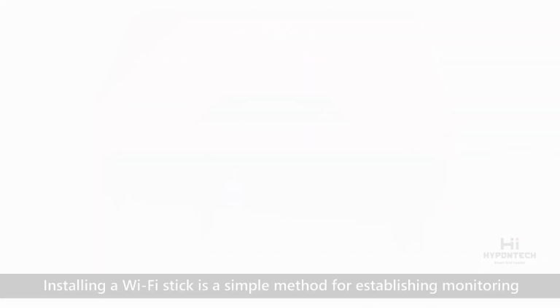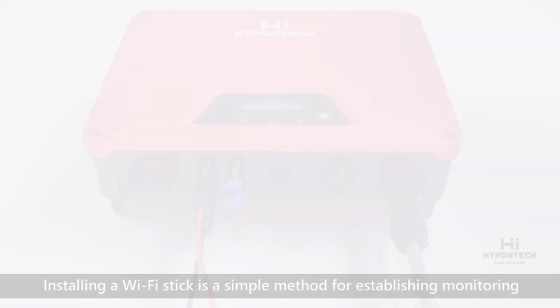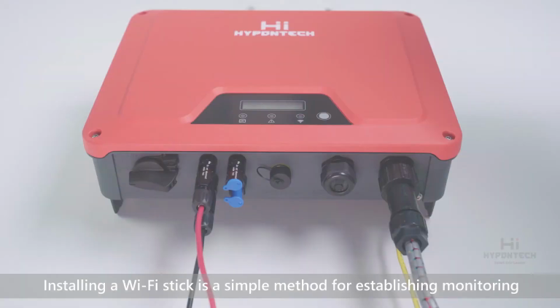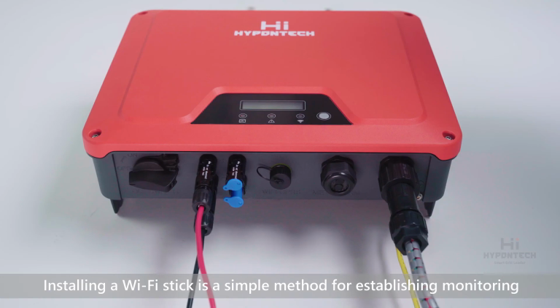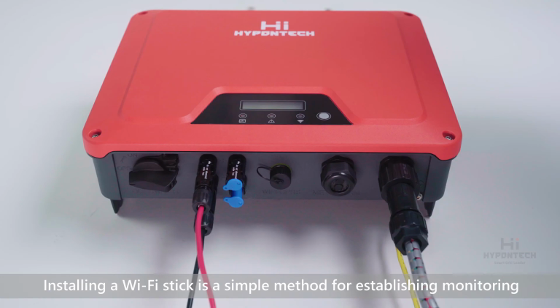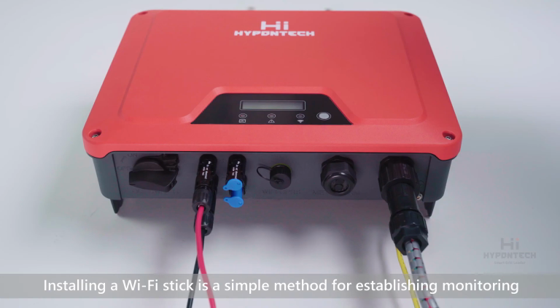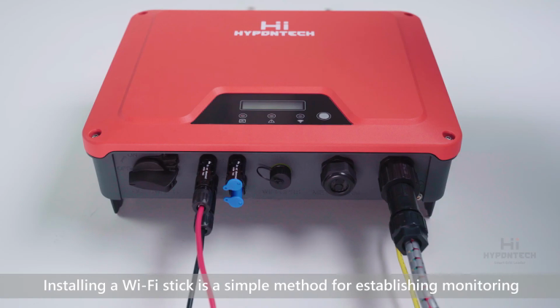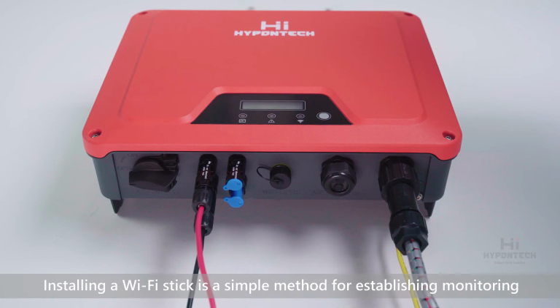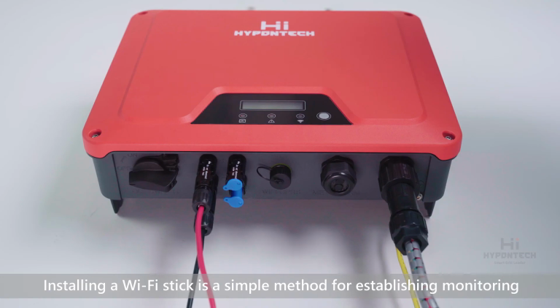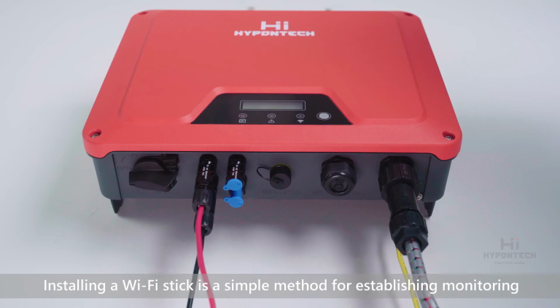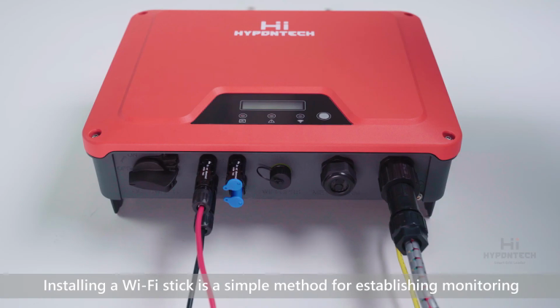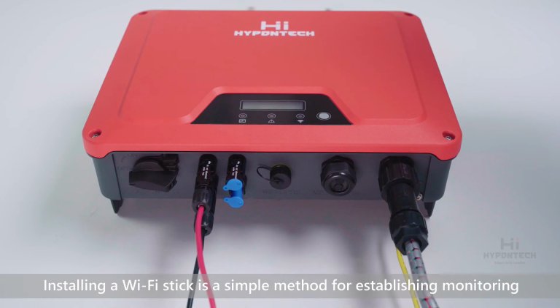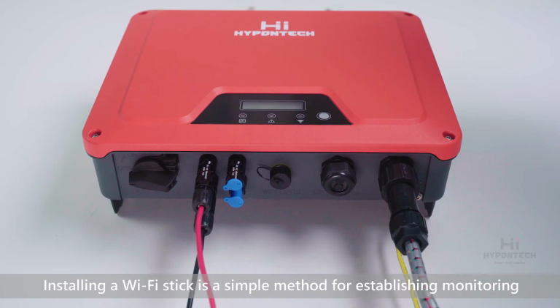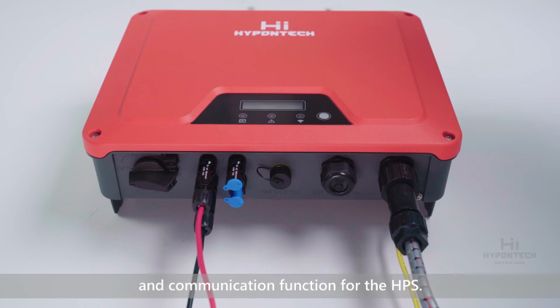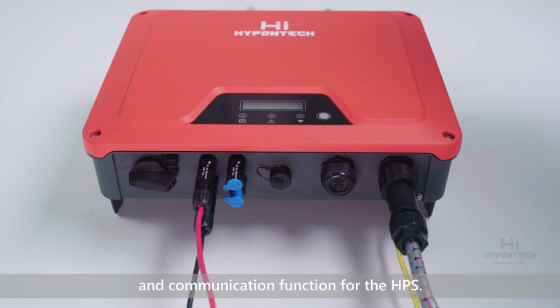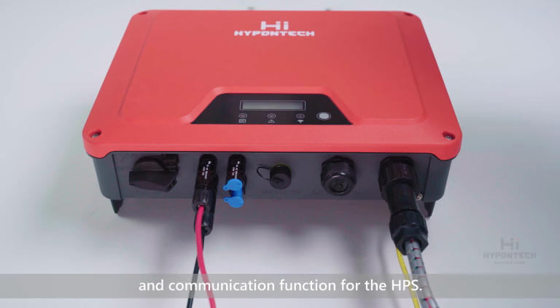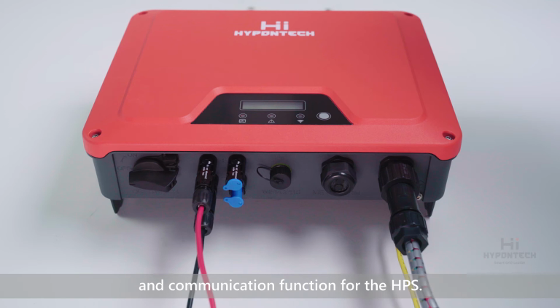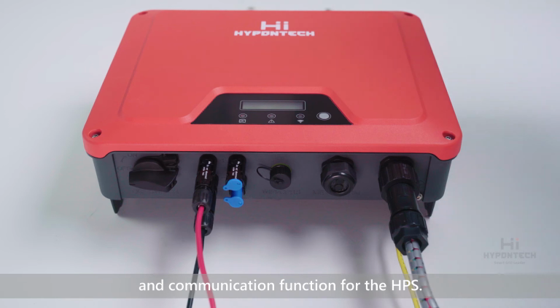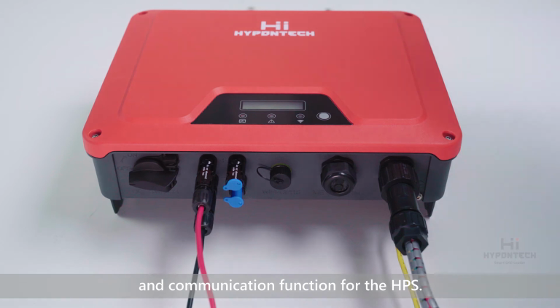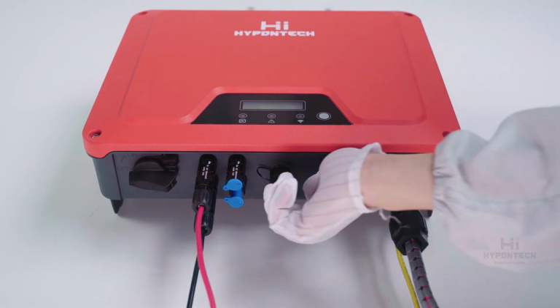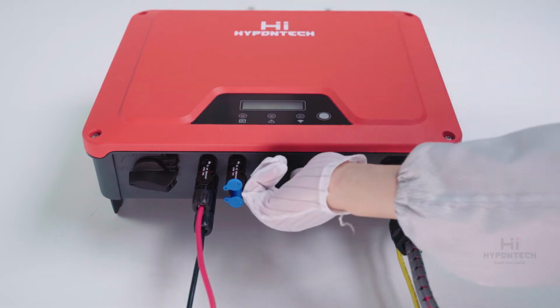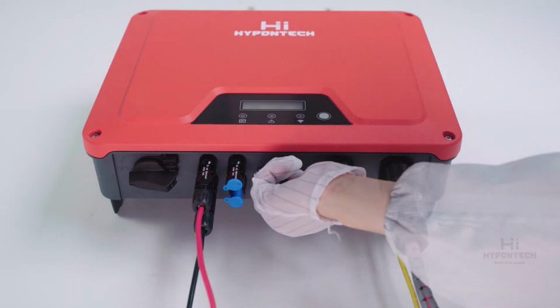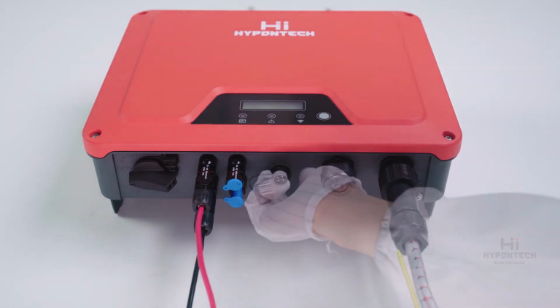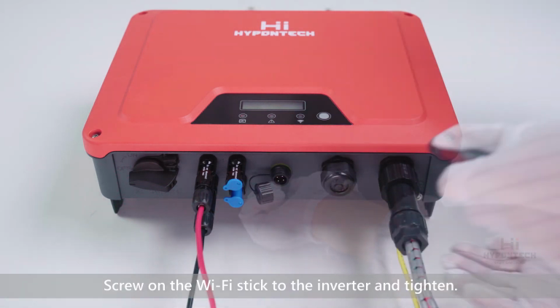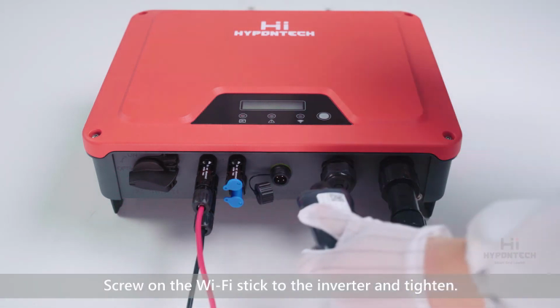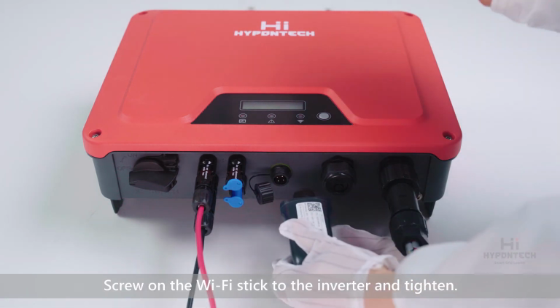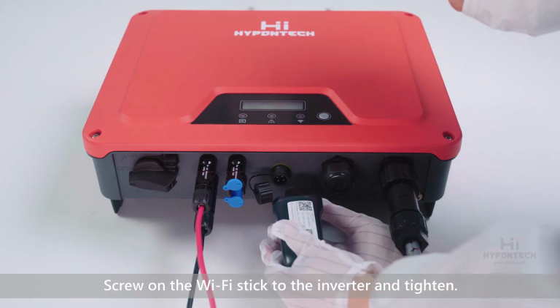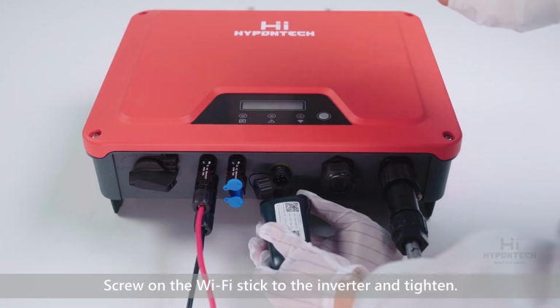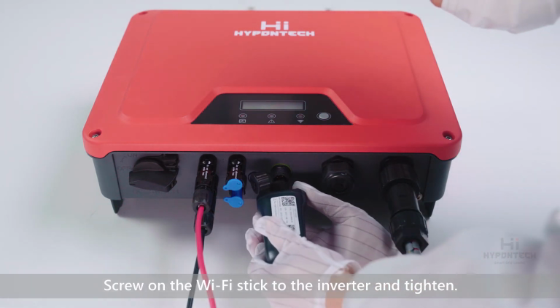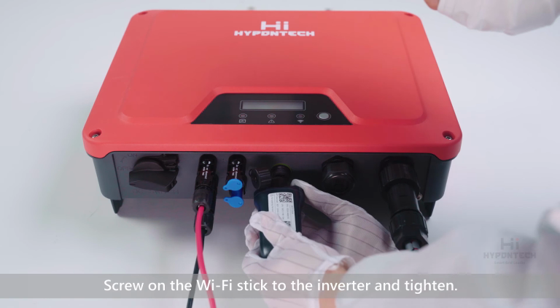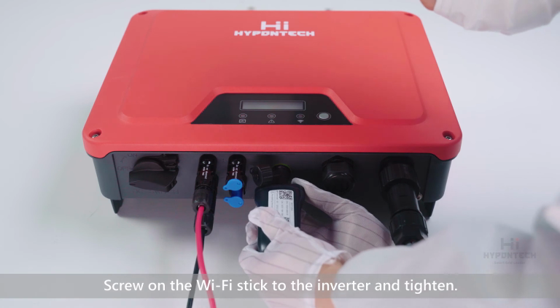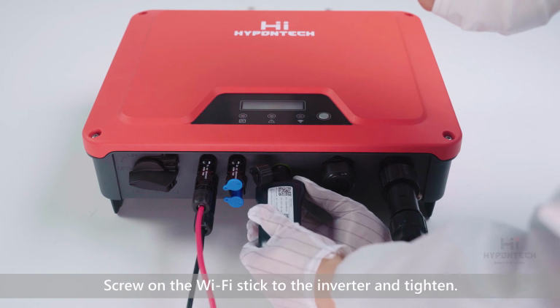Installing a Wi-Fi stick is a simple method for establishing monitoring and communication function for the HPS. Screw on the Wi-Fi stick to the inverter and tighten.